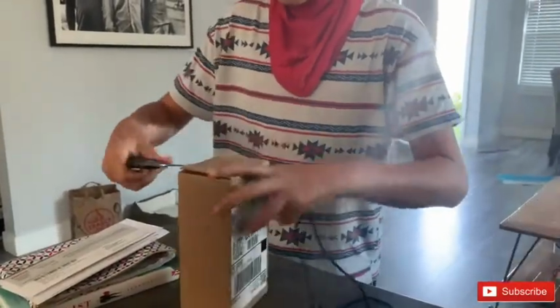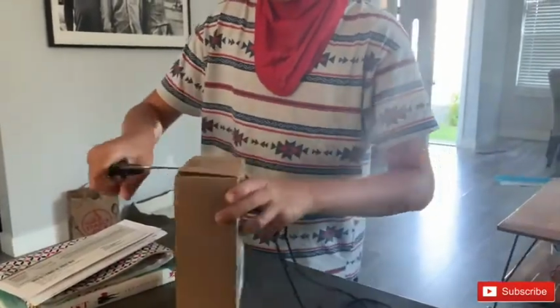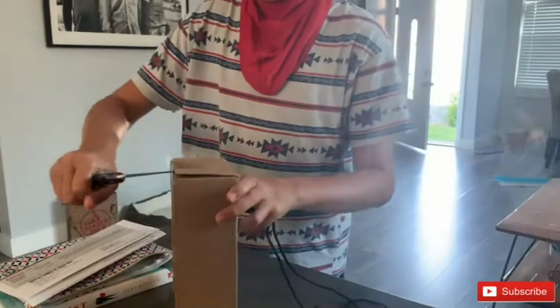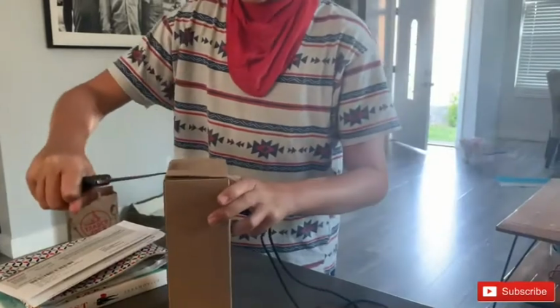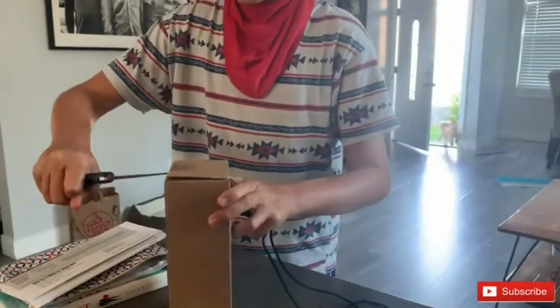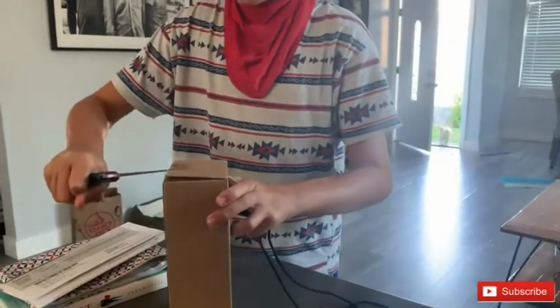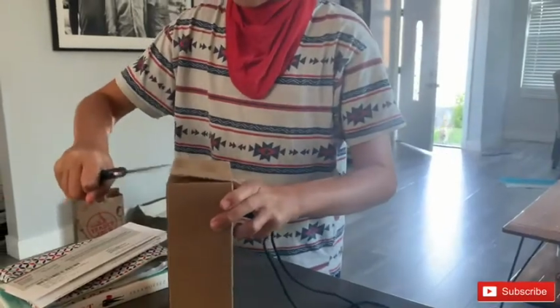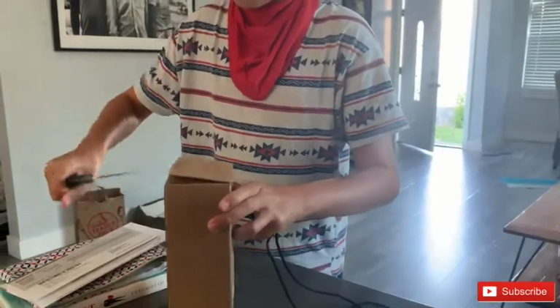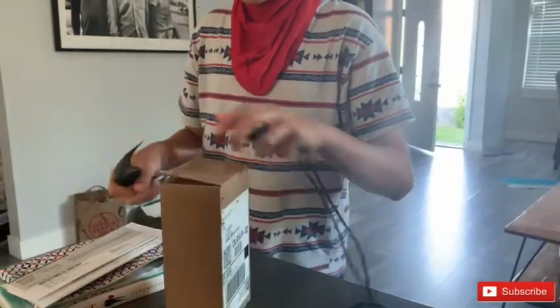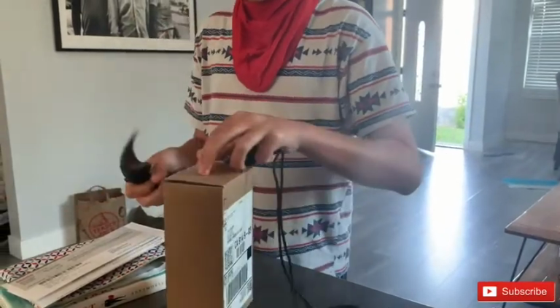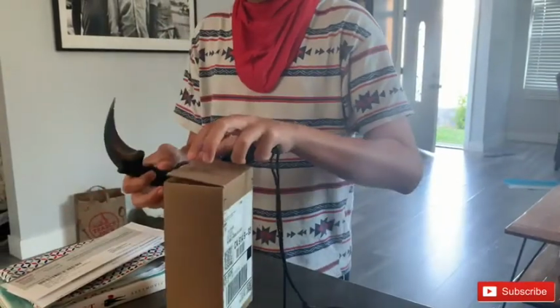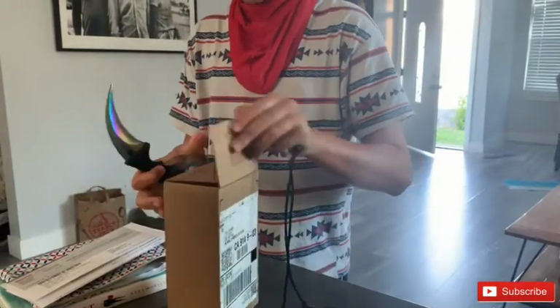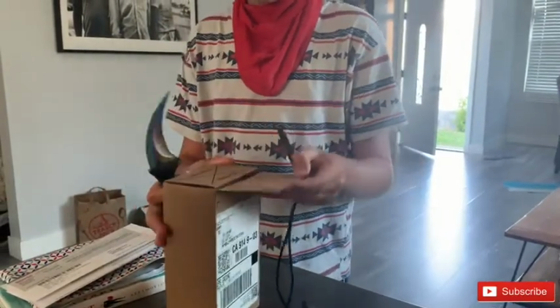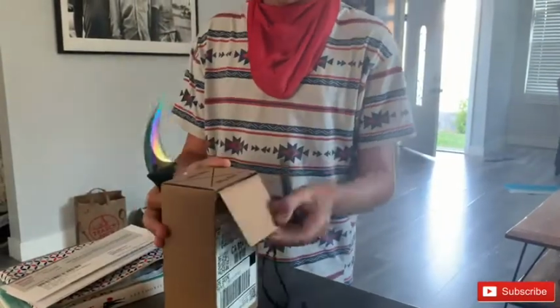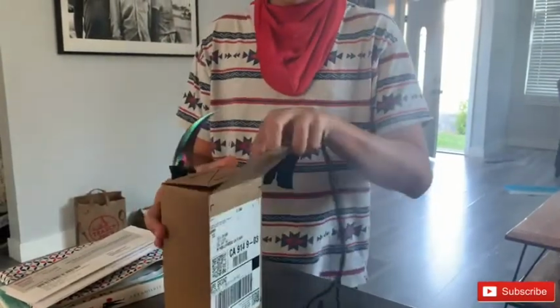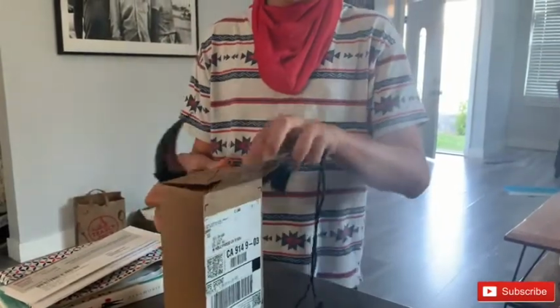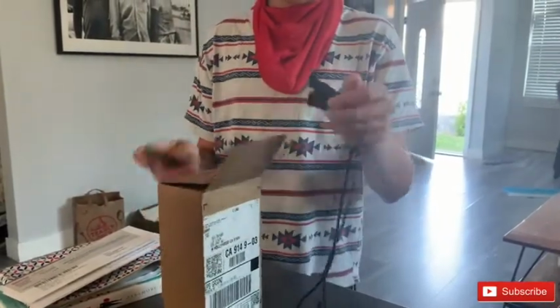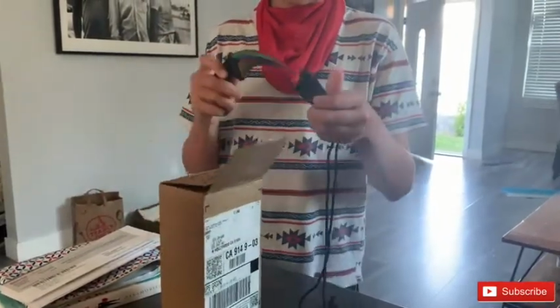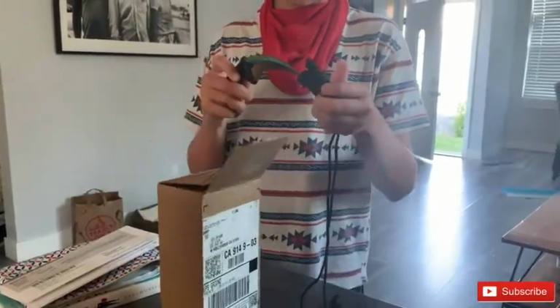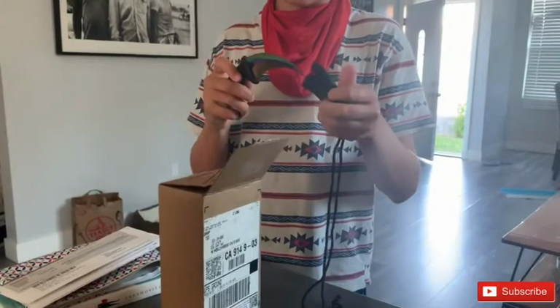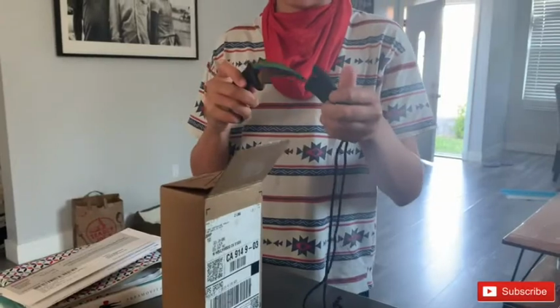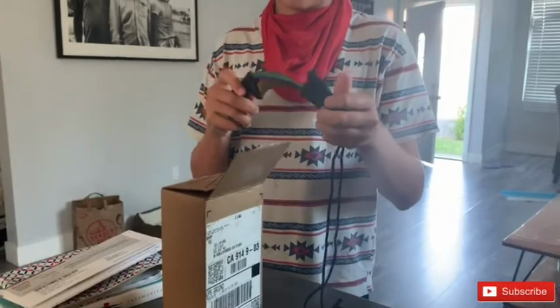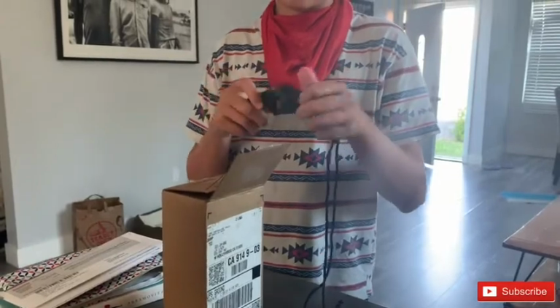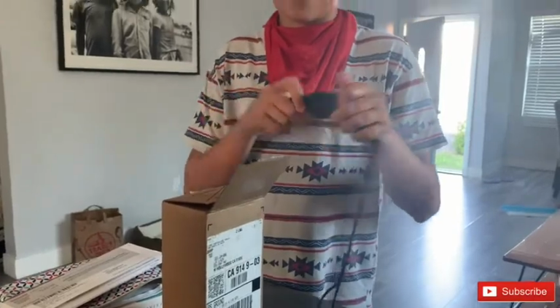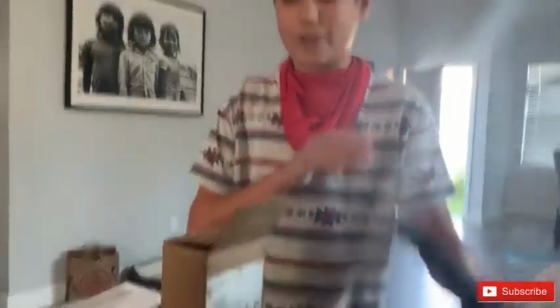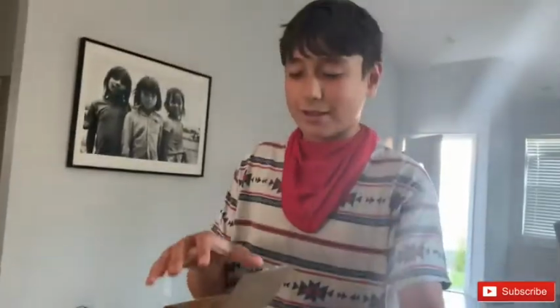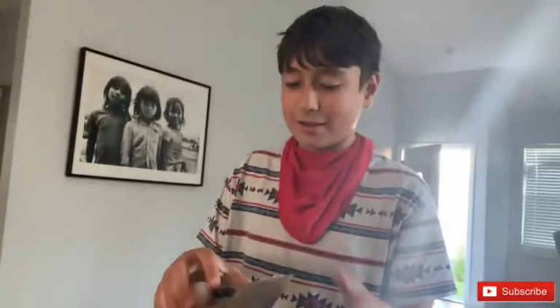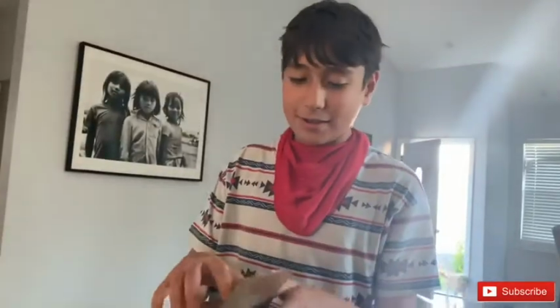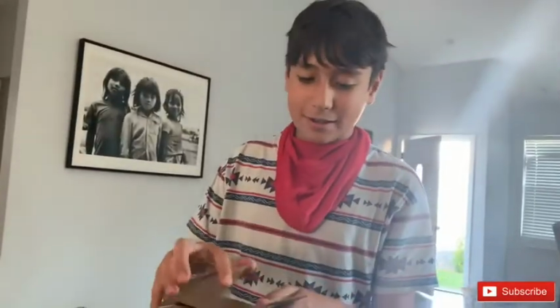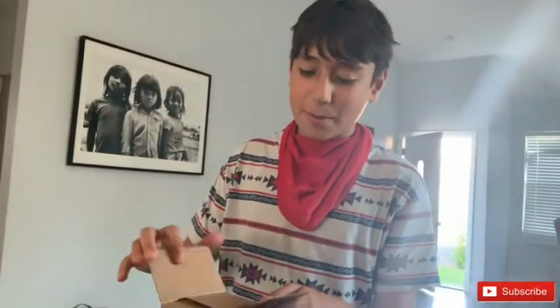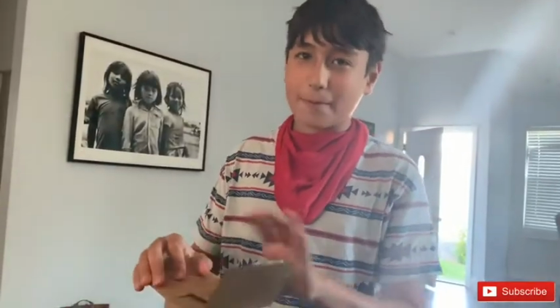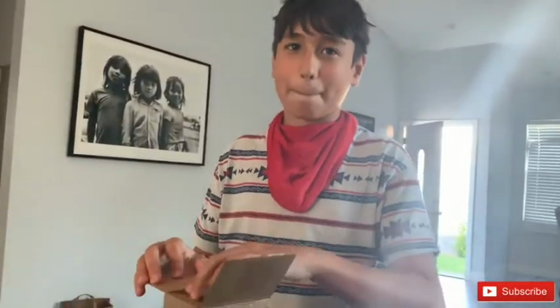Watch your finger. Do not cut towards you. You never open with a knife. Put the knife away. What's the name of that knife? Caramba.